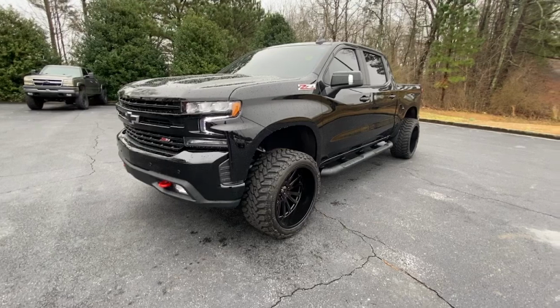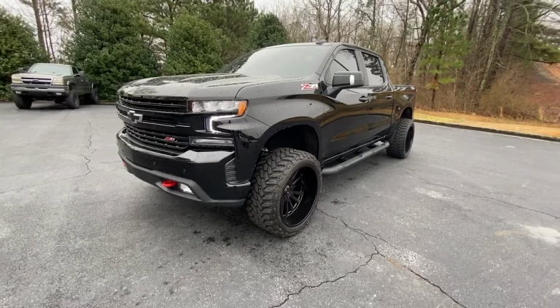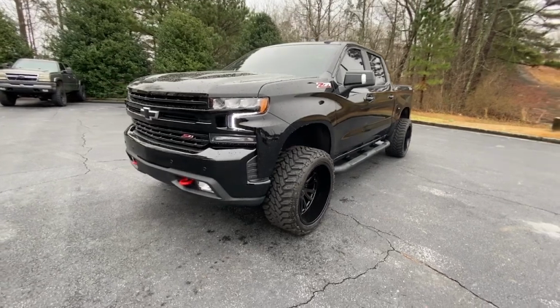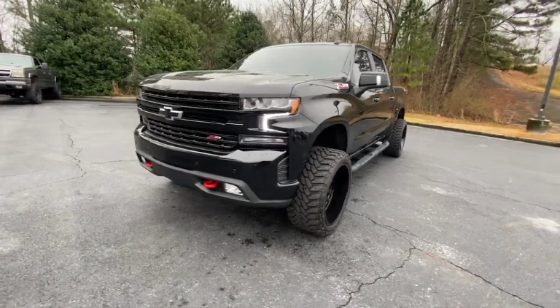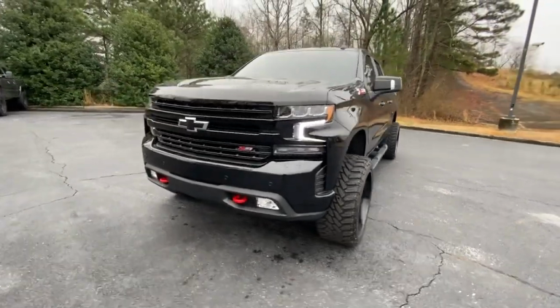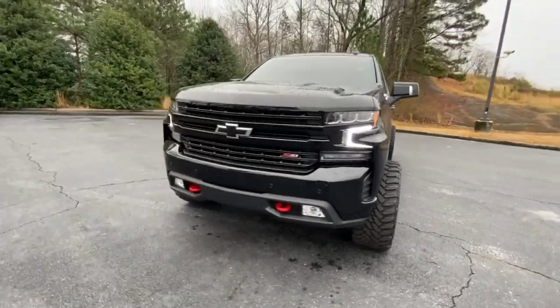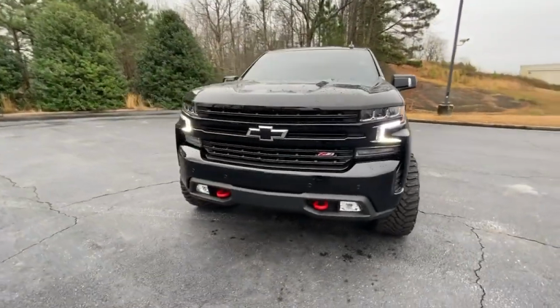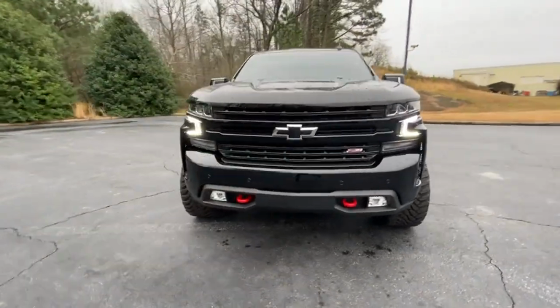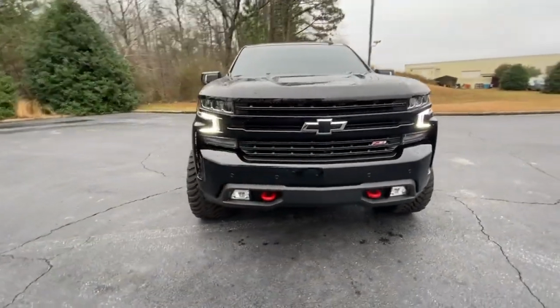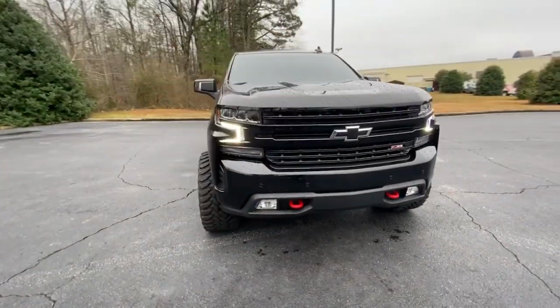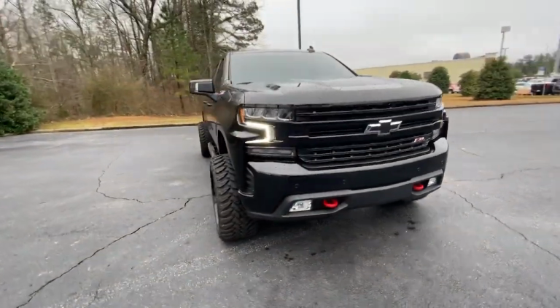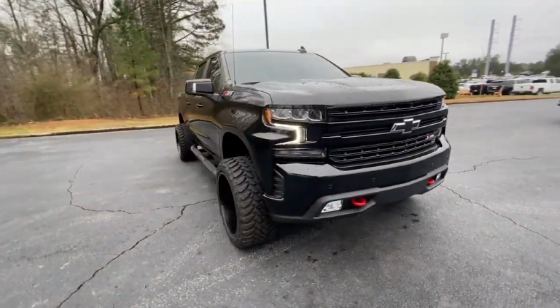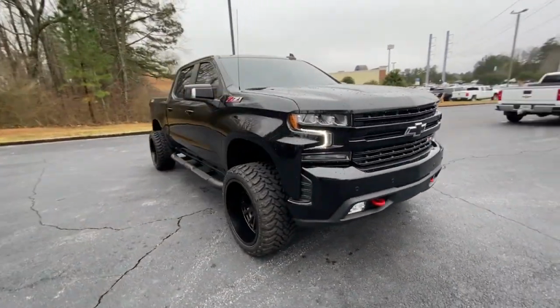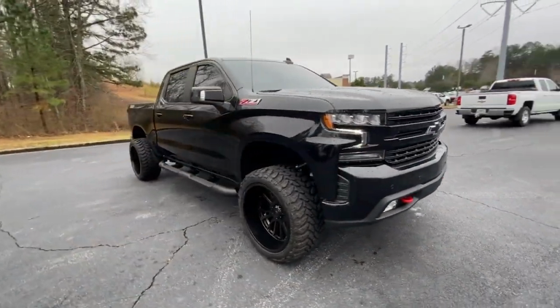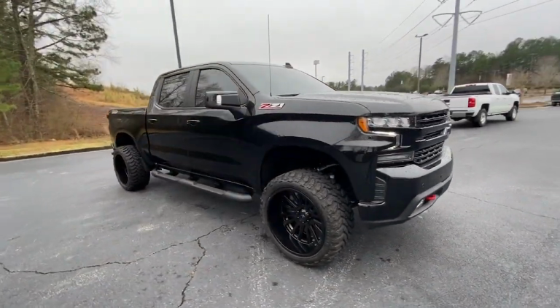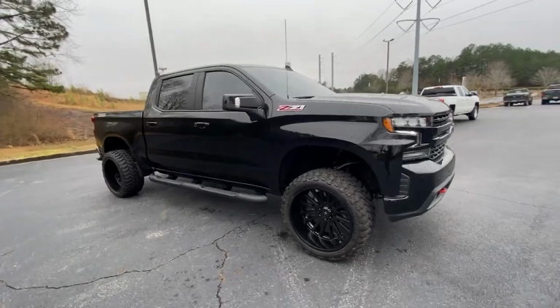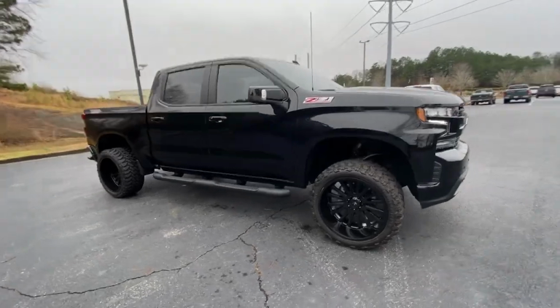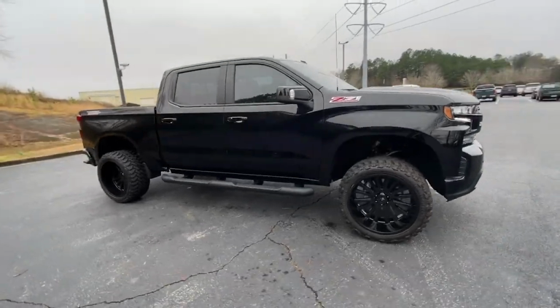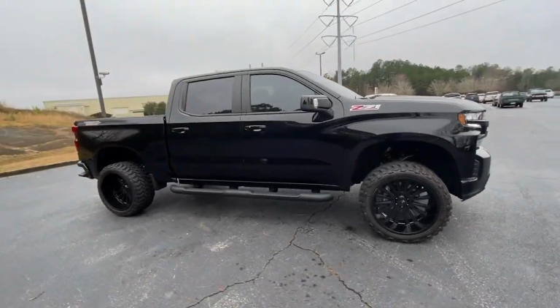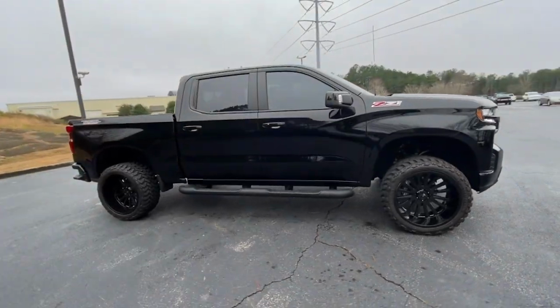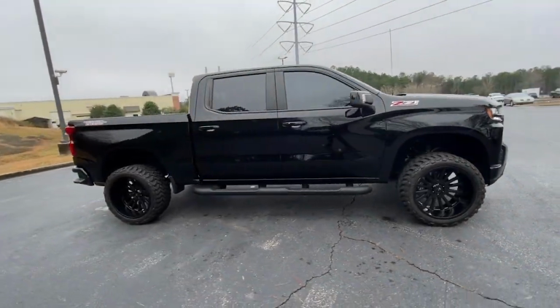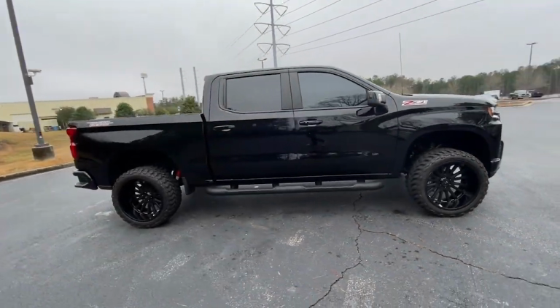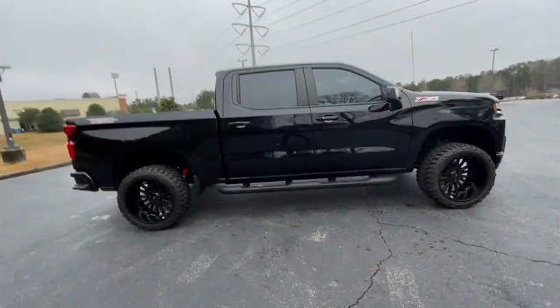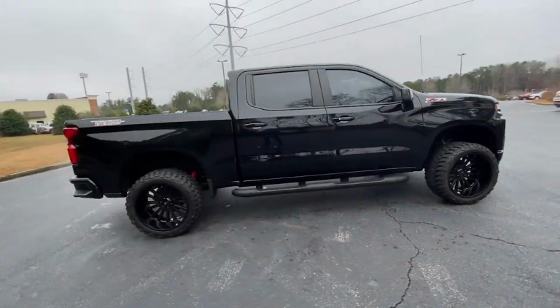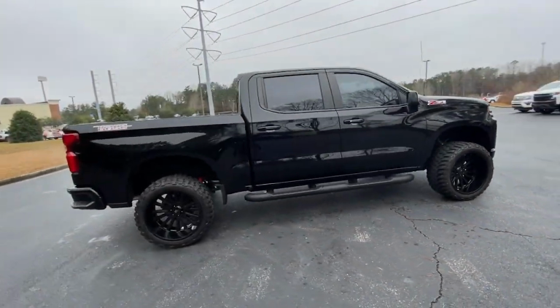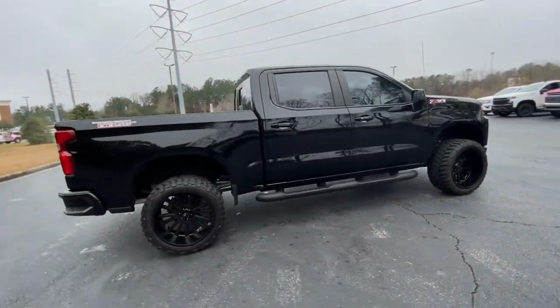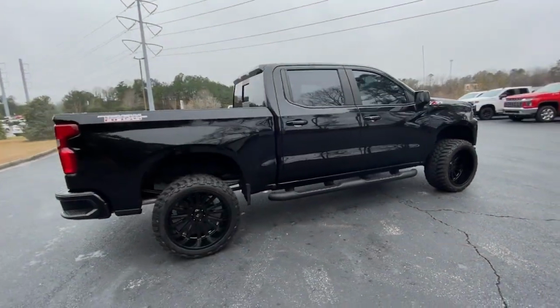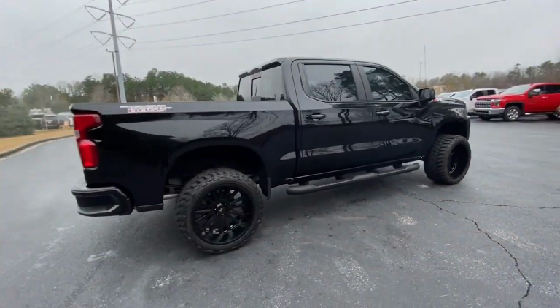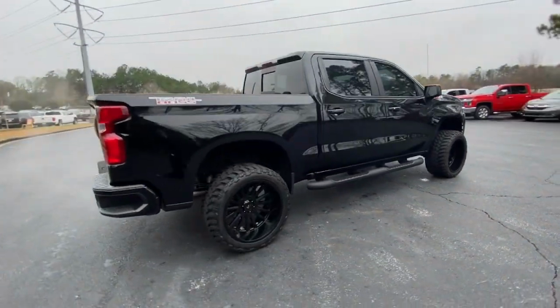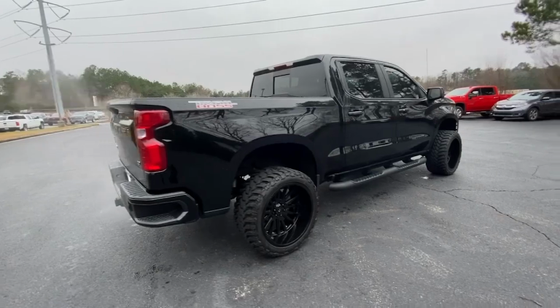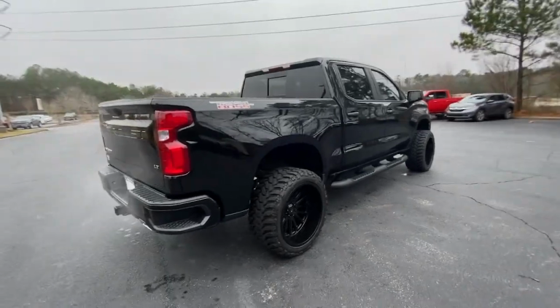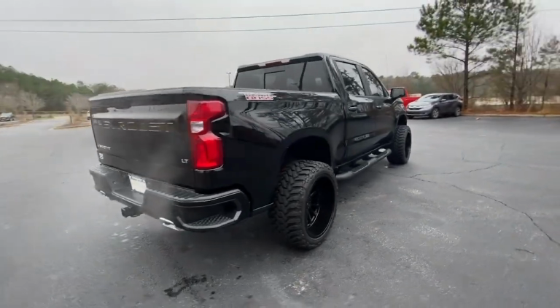Picture yourself in the 2021 Chevrolet Silverado 1500. With less than 10,000 miles on the odometer, this vehicle provides excellent value.